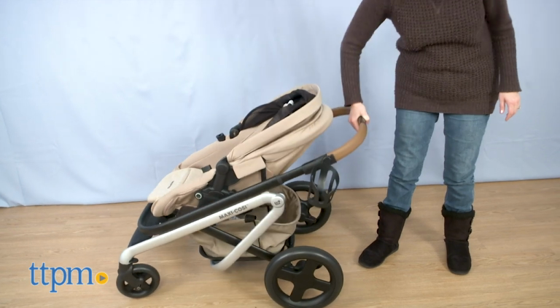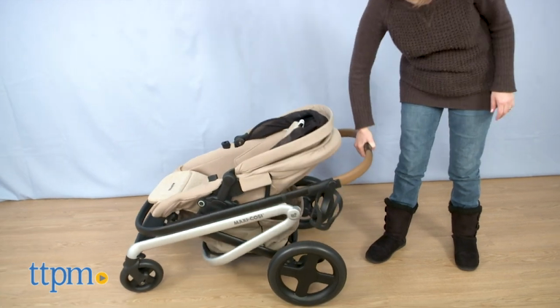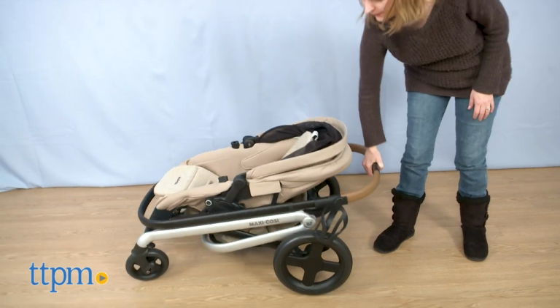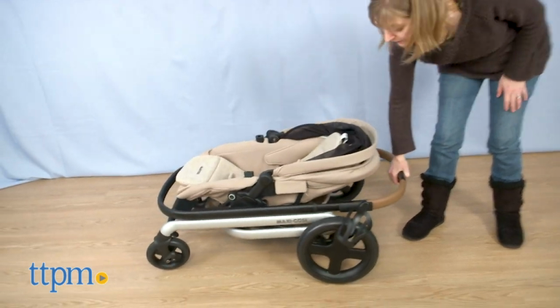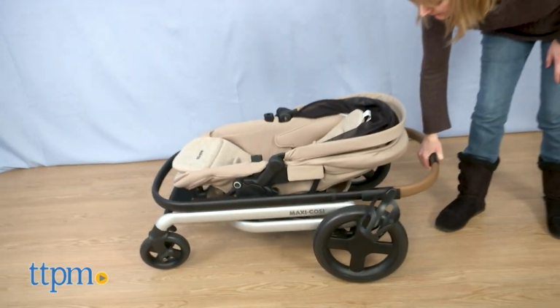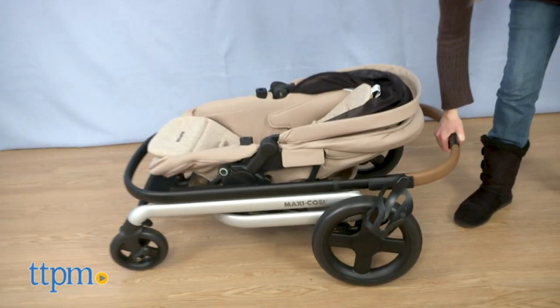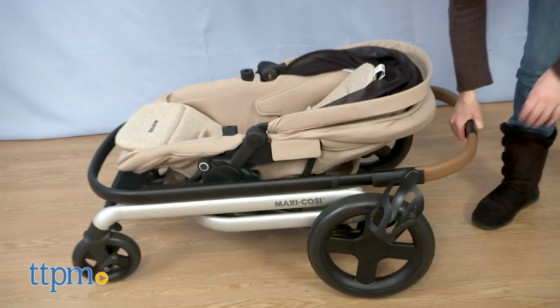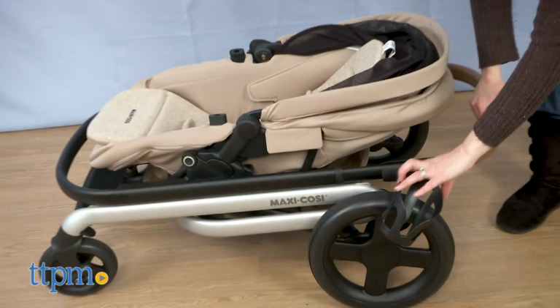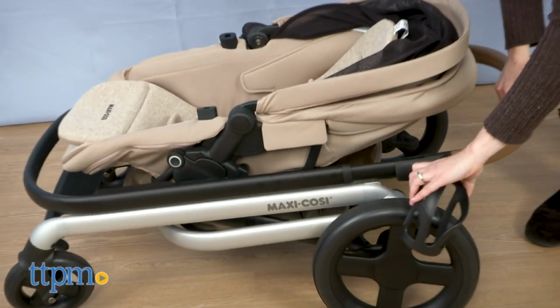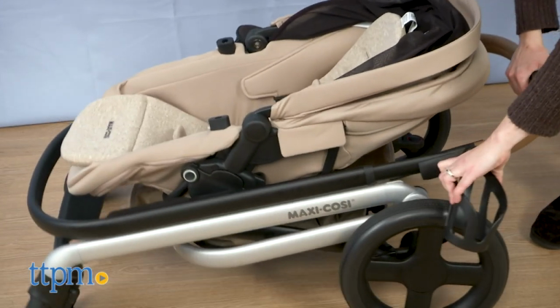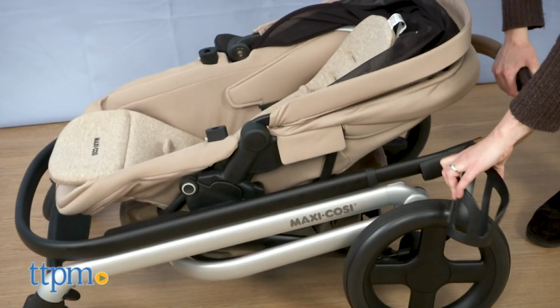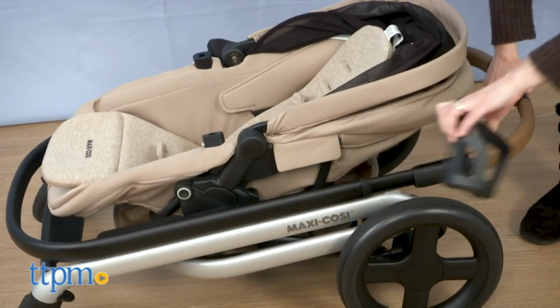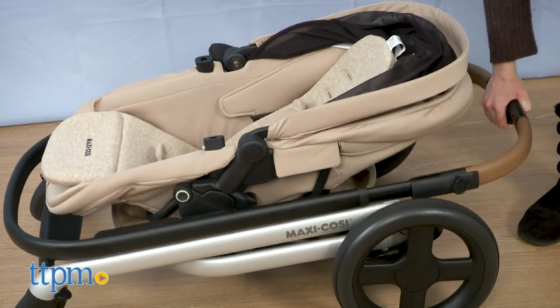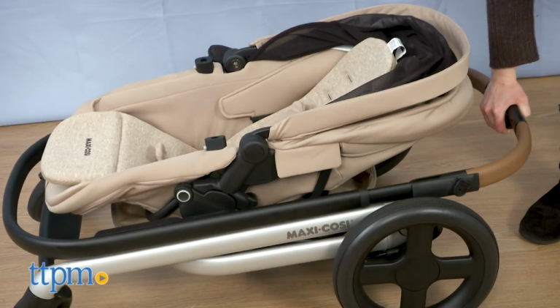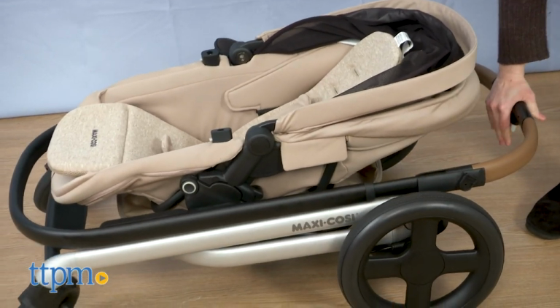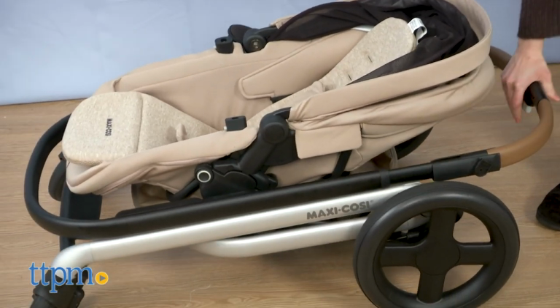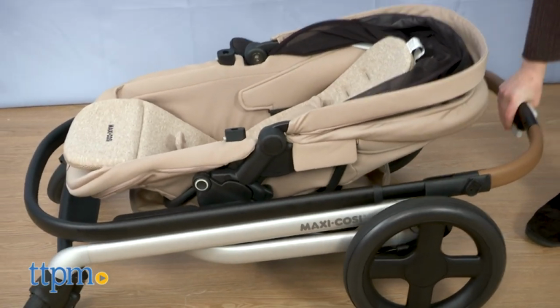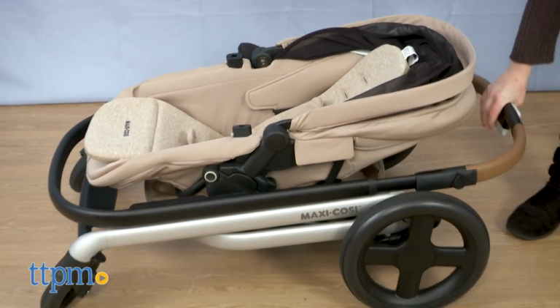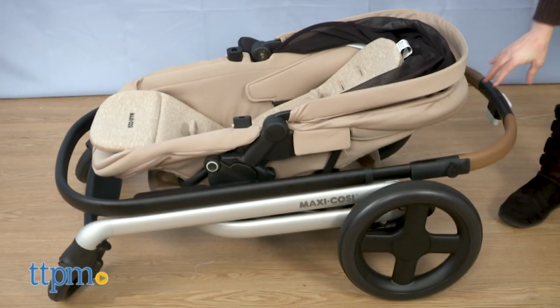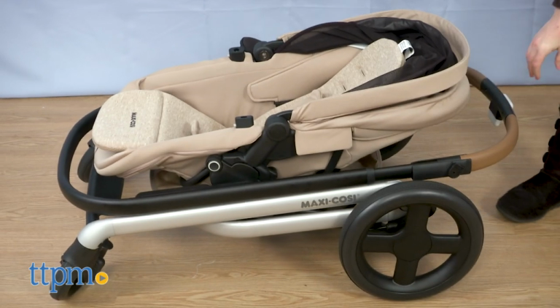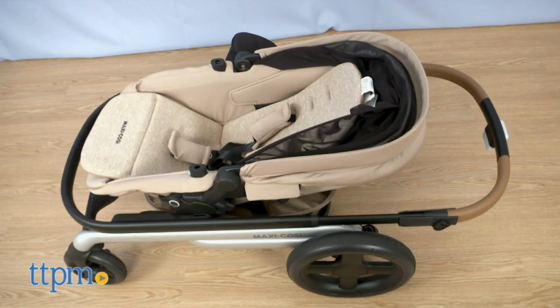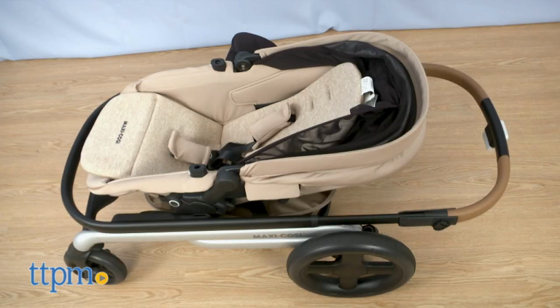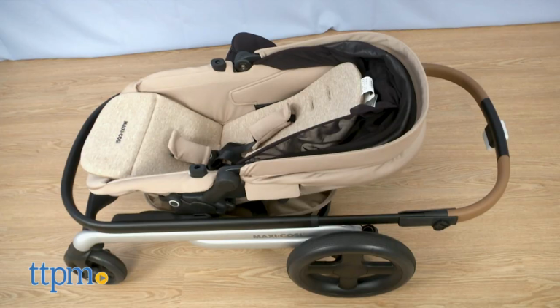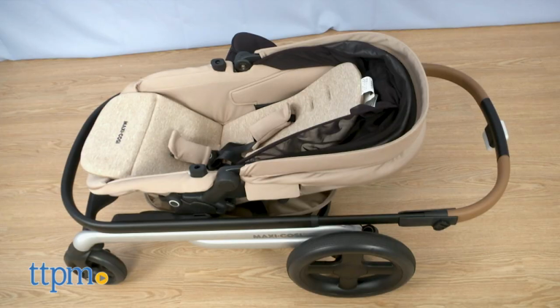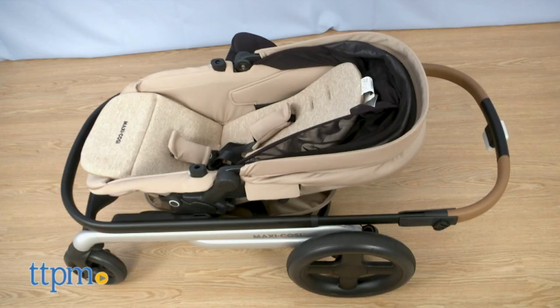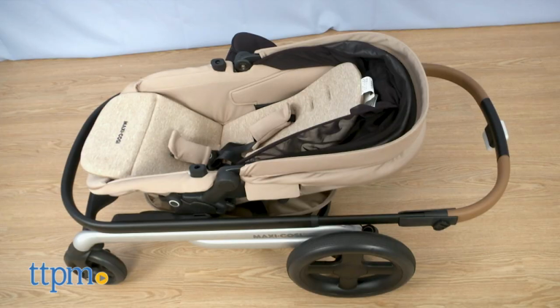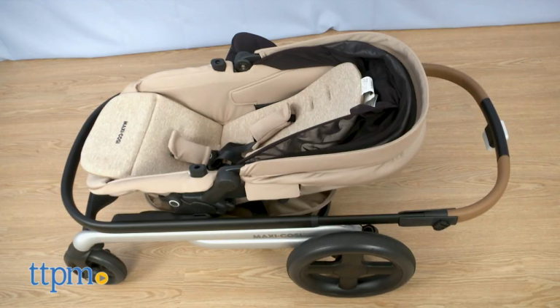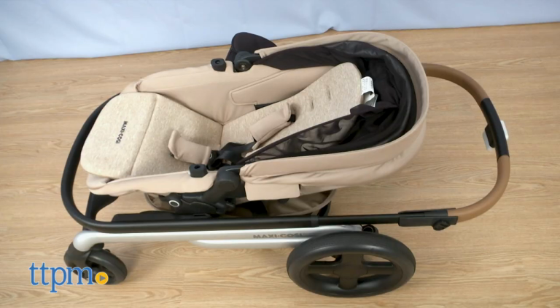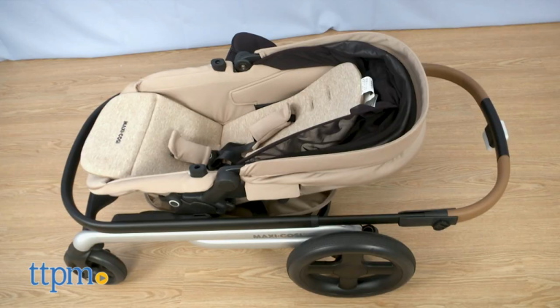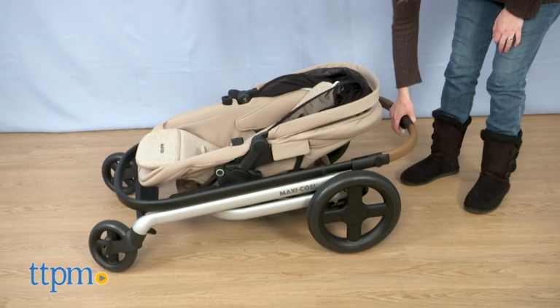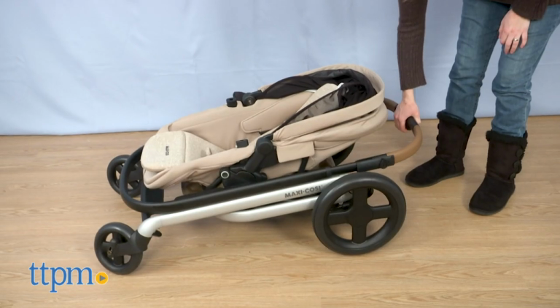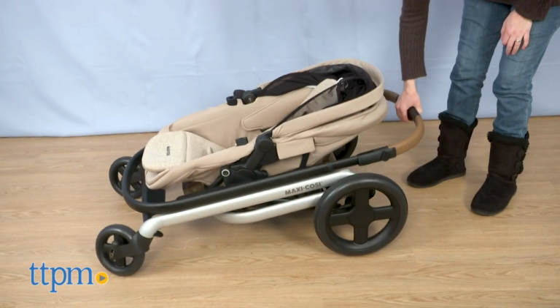A Lila Duo Seat Kit is also available so that you can turn this single stroller into a double stroller for your growing family. This definitely has a lot of great features.